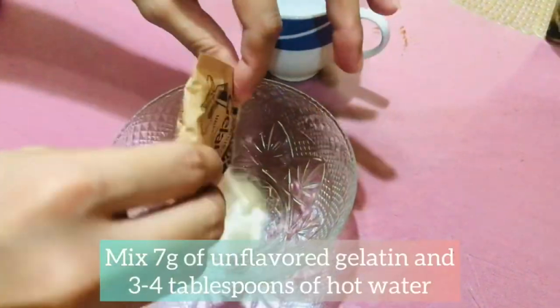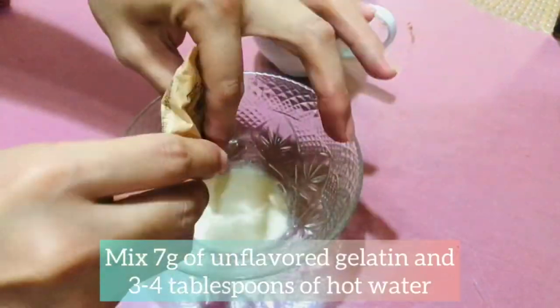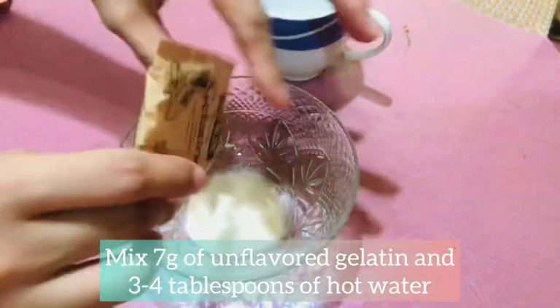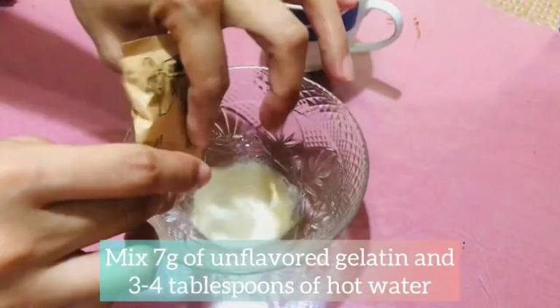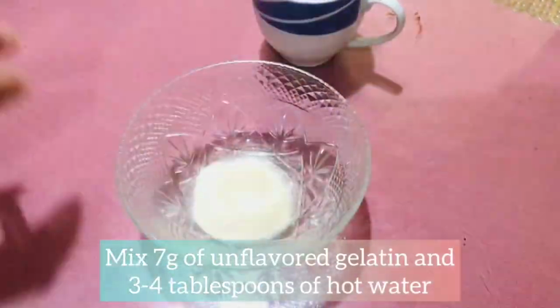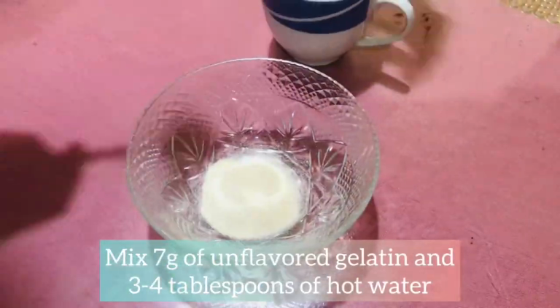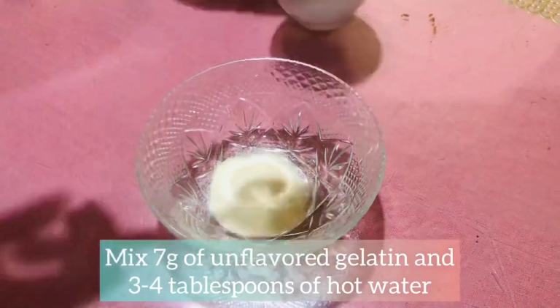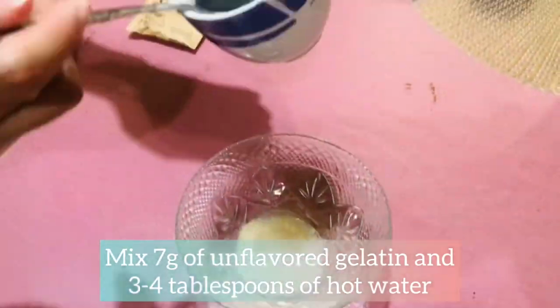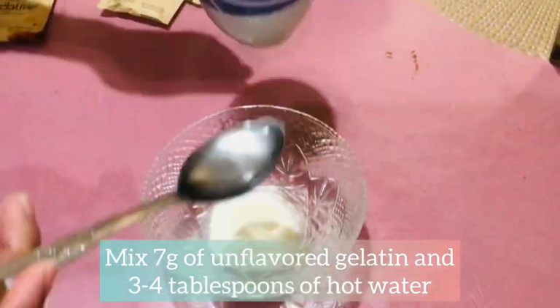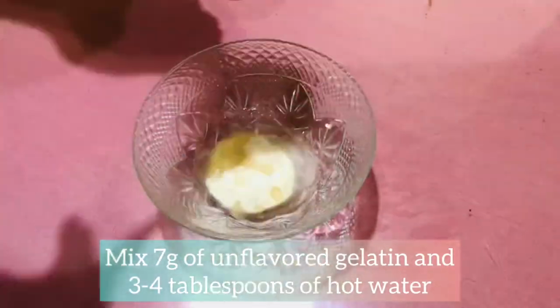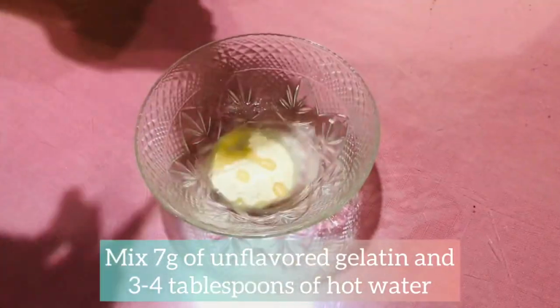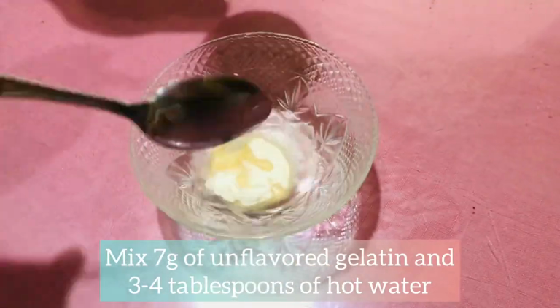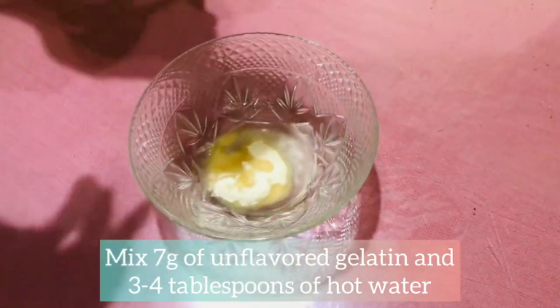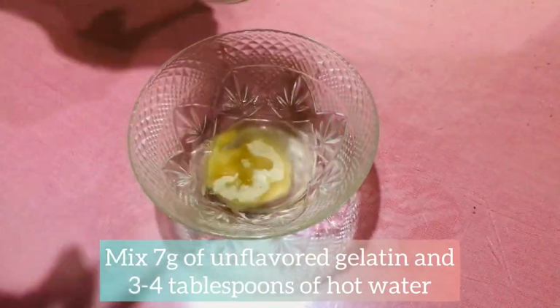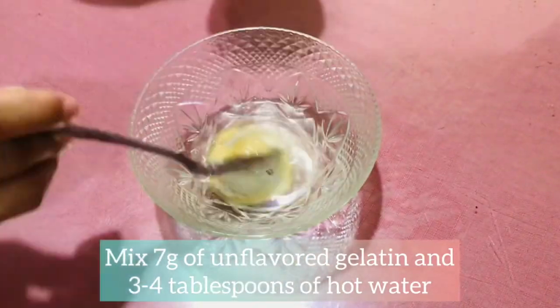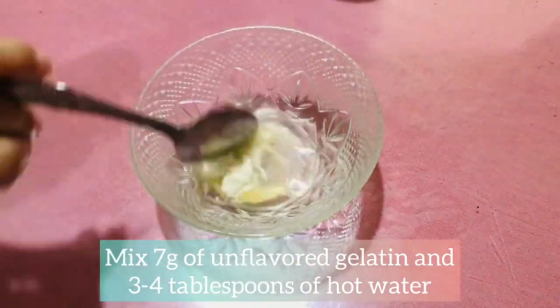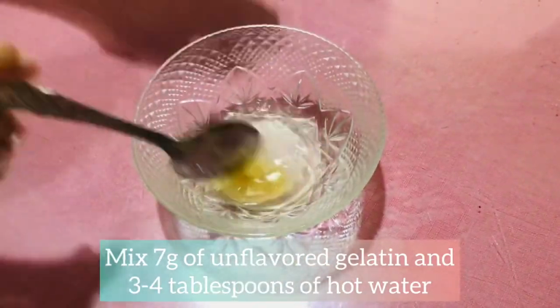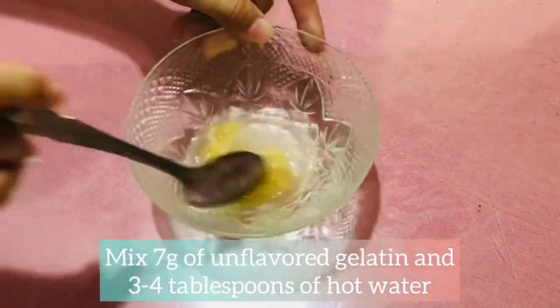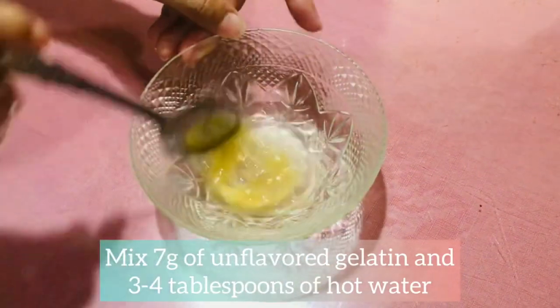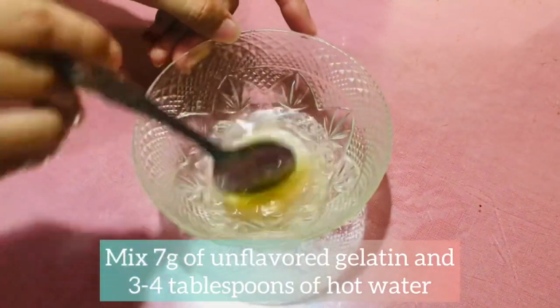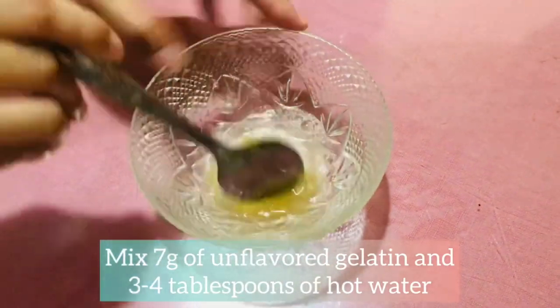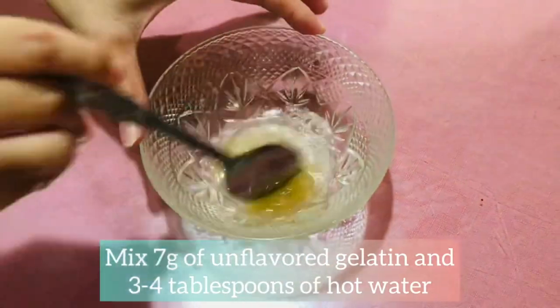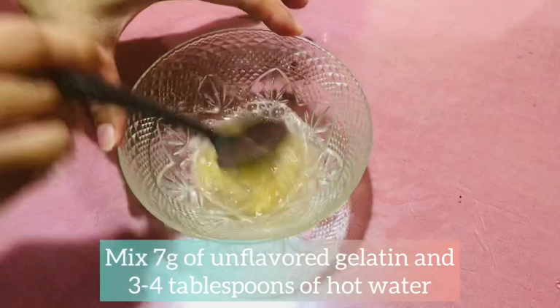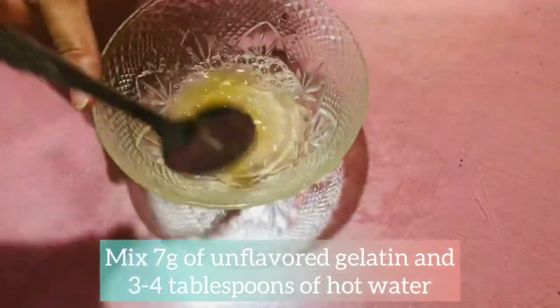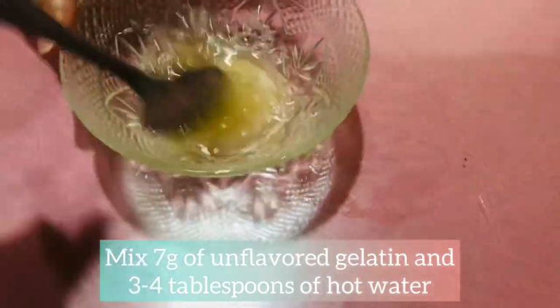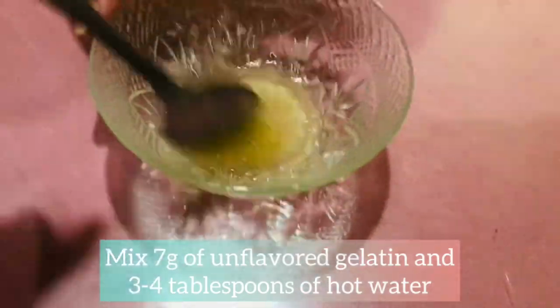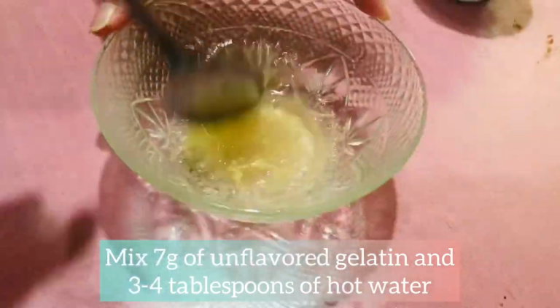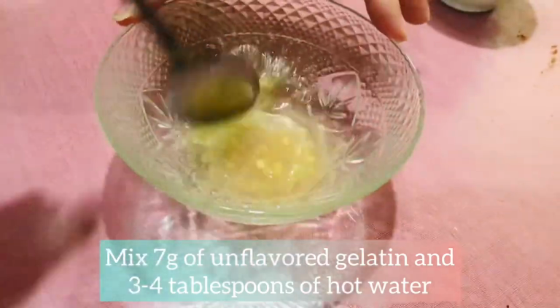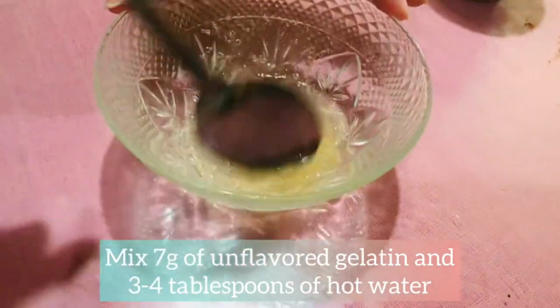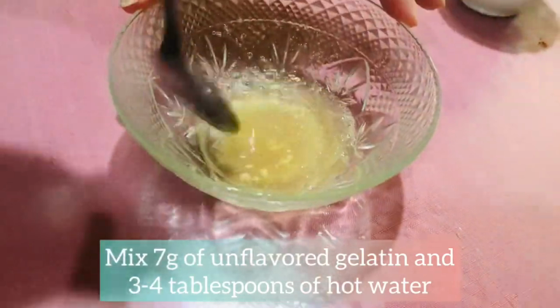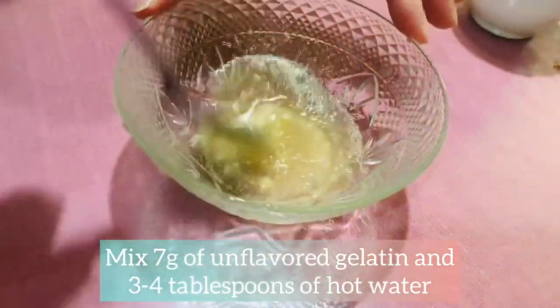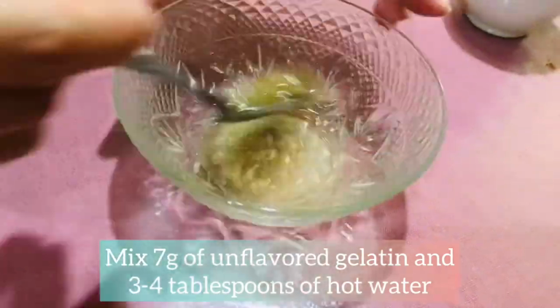We will now mix 7g of unflavored gelatin and 3–4 tablespoons of hot water. The gelatin will help our cheesecake to stabilize.